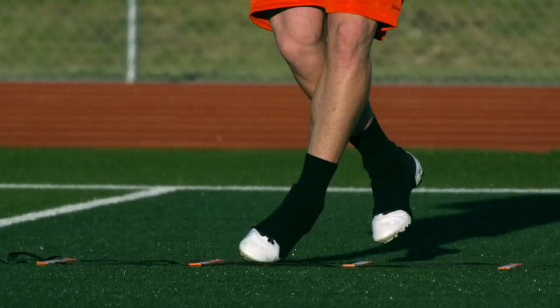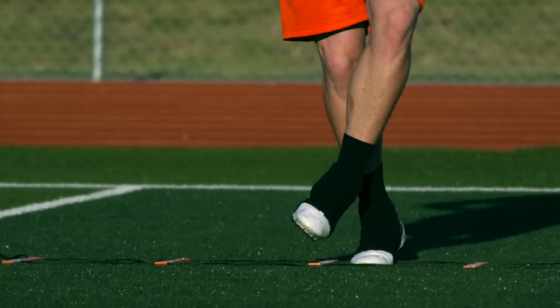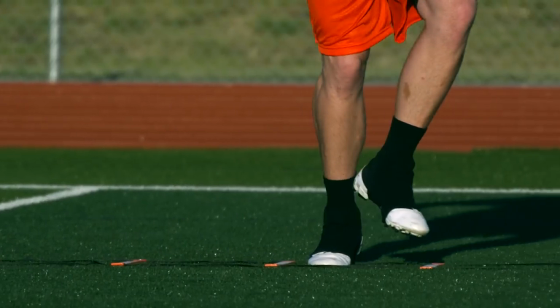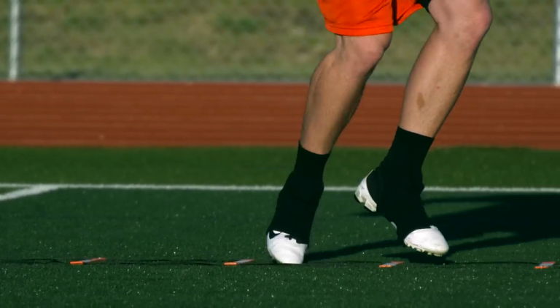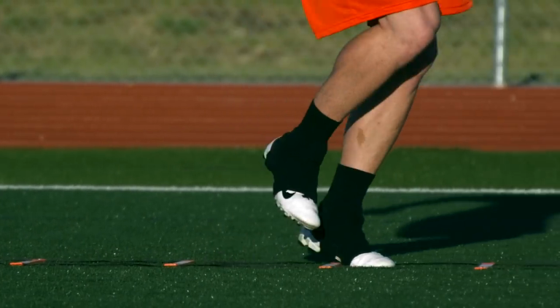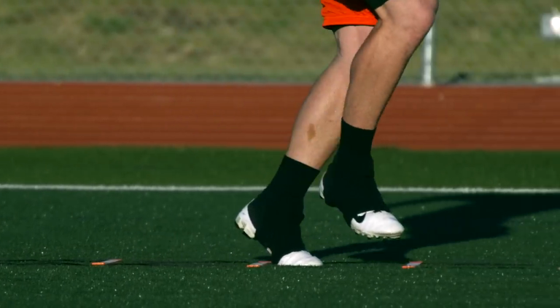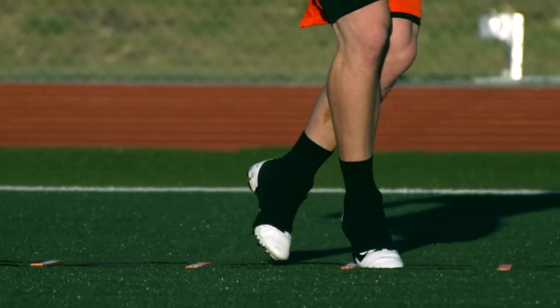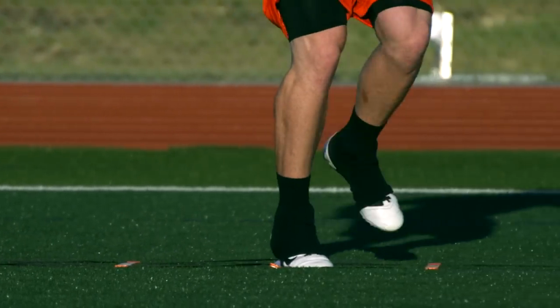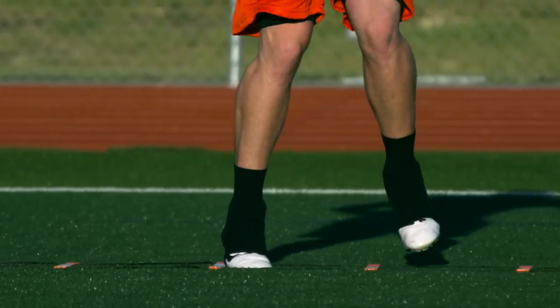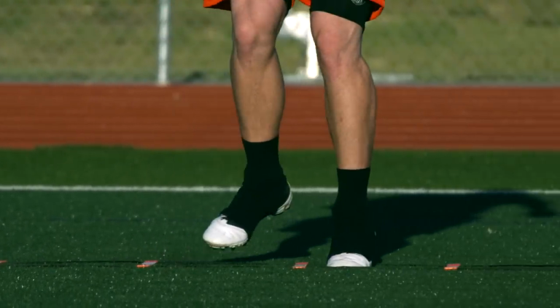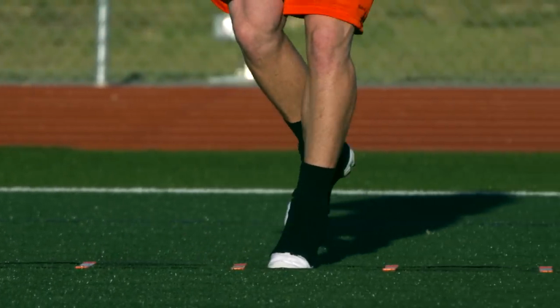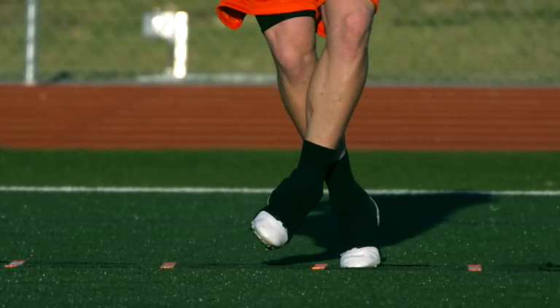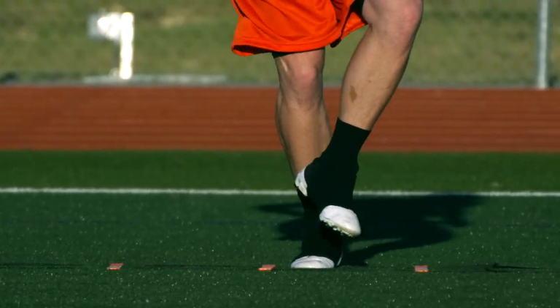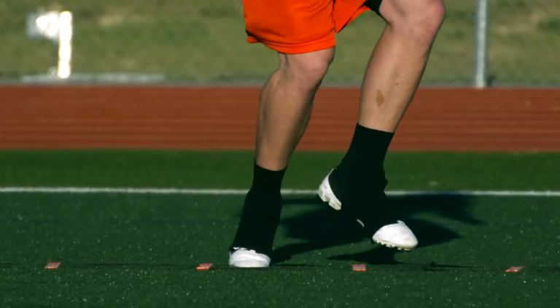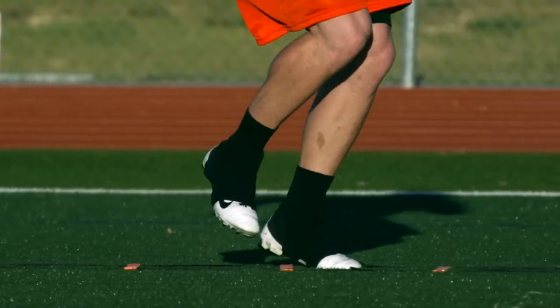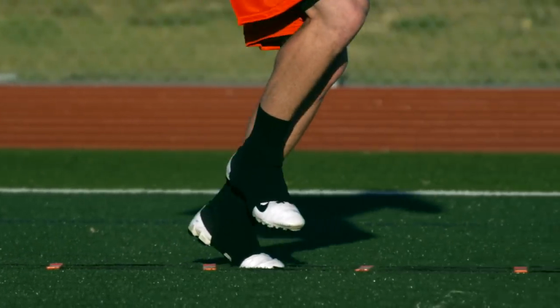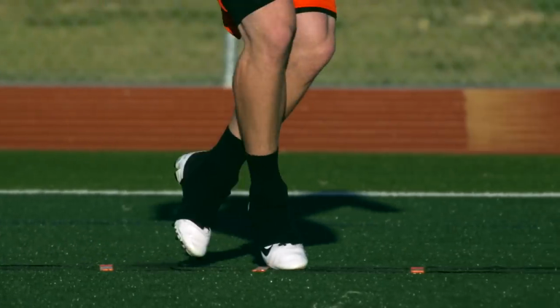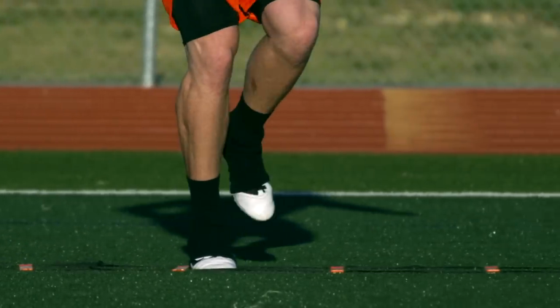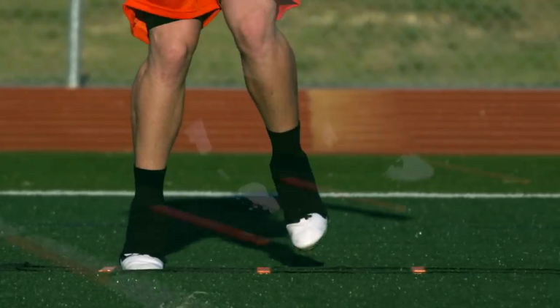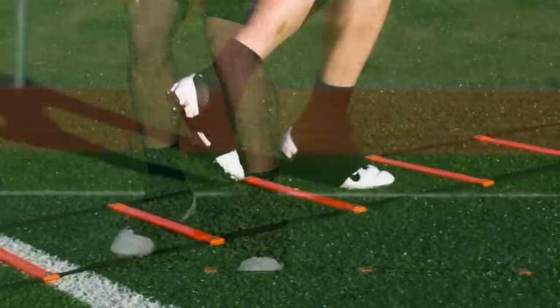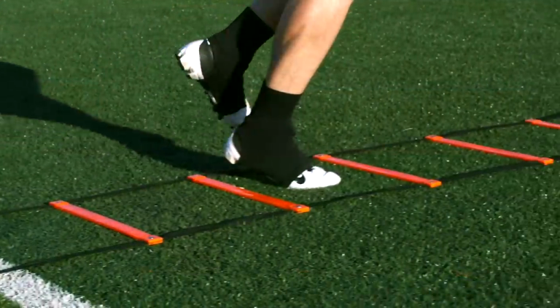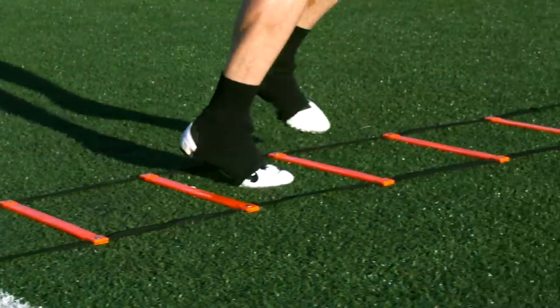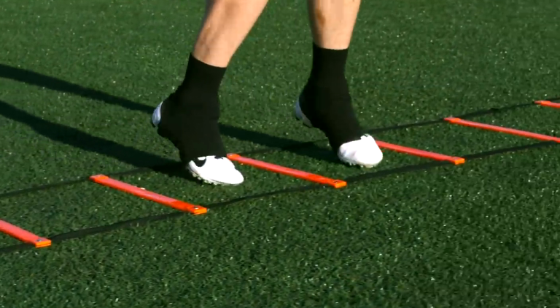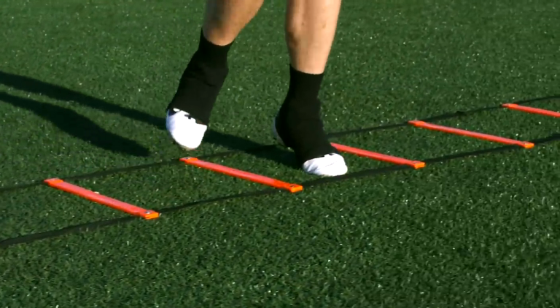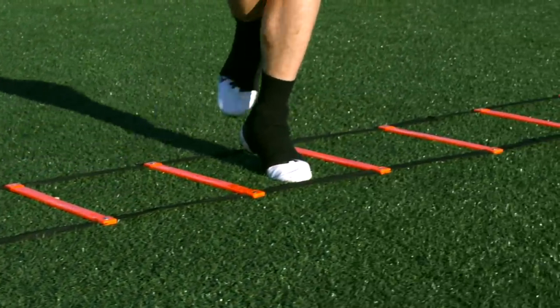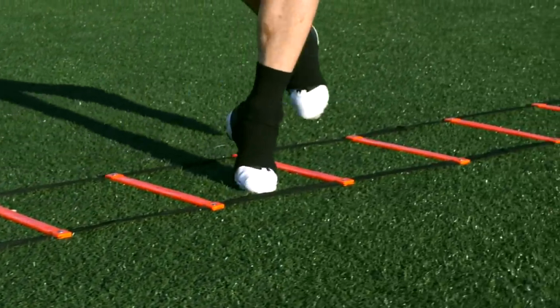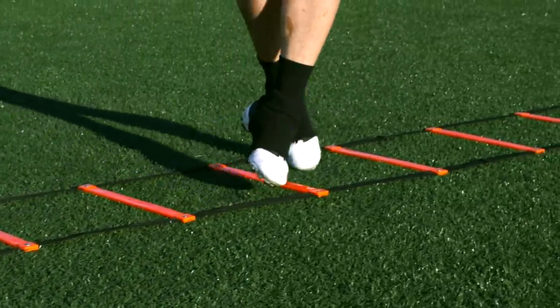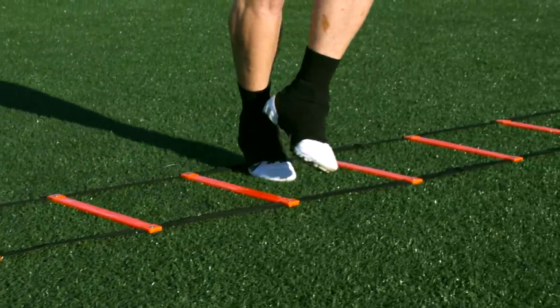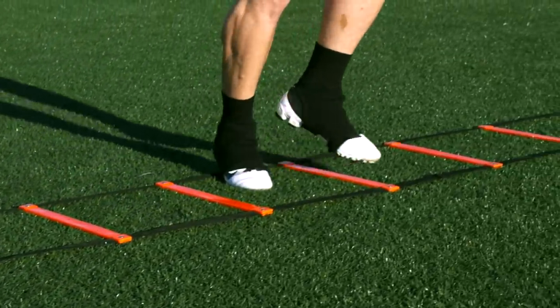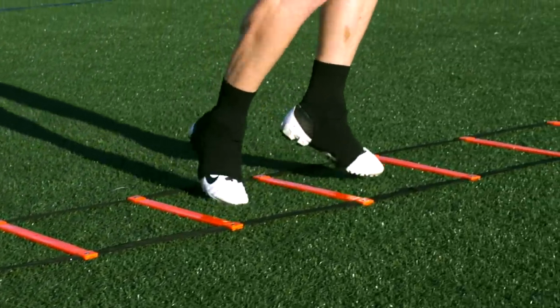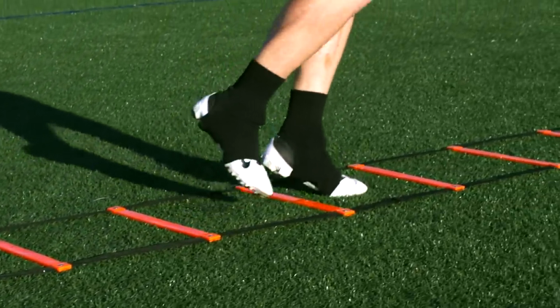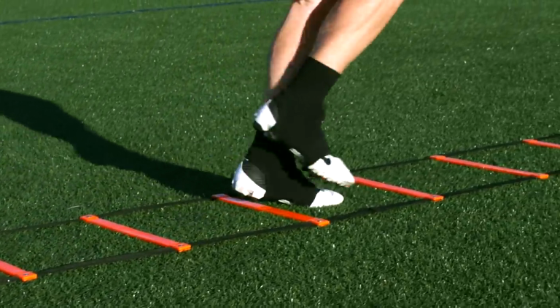Hip mobility will increase every player's ability to change direction. Carioca is a rotation of the hips in which you are crossing over in front of and behind your body.